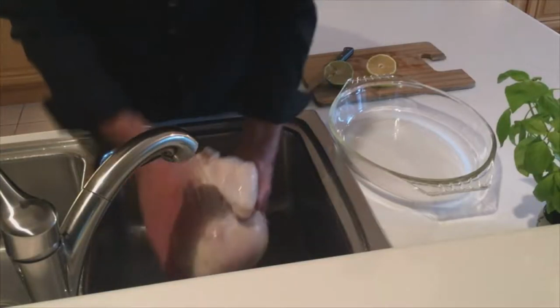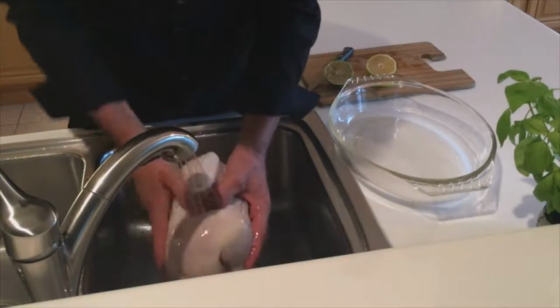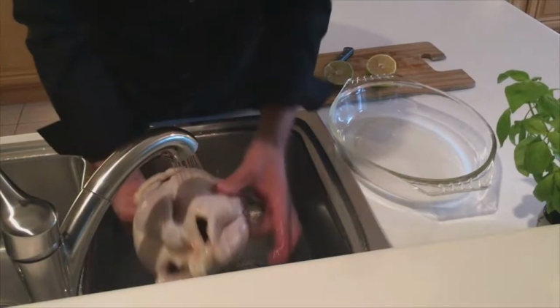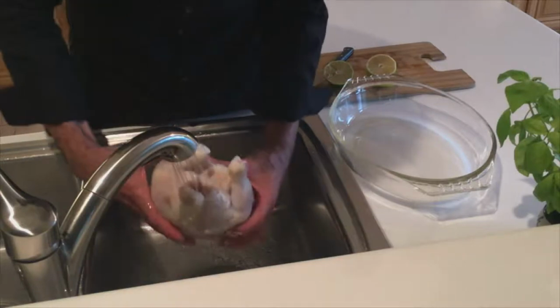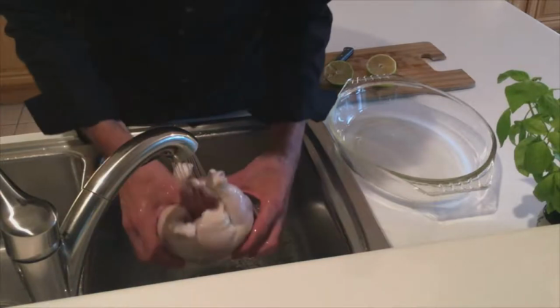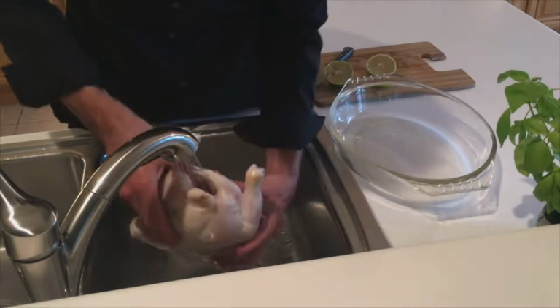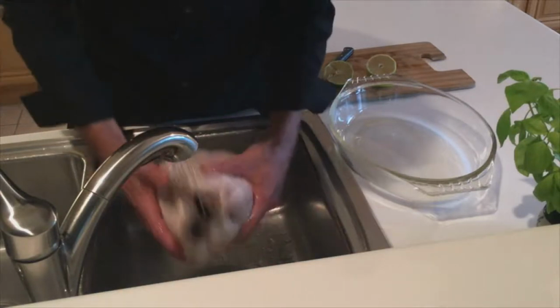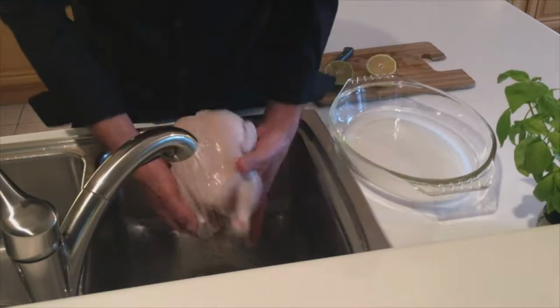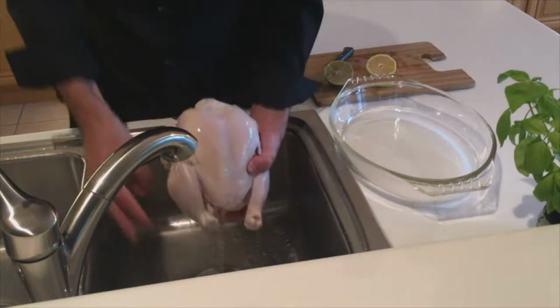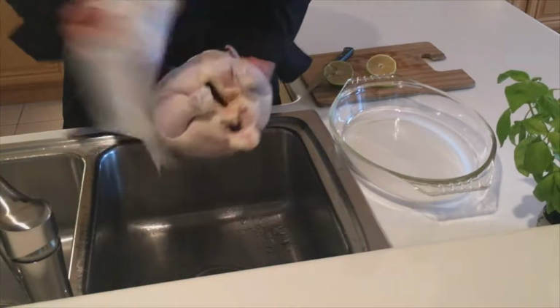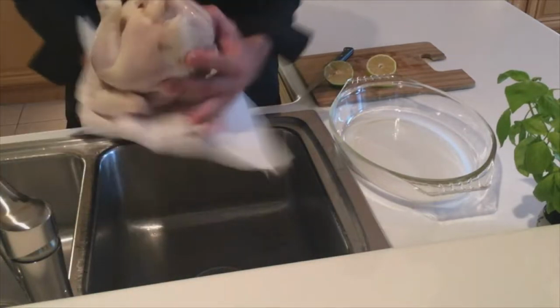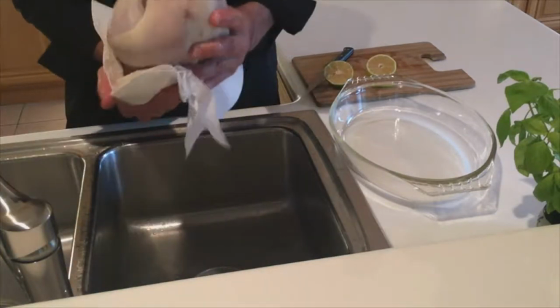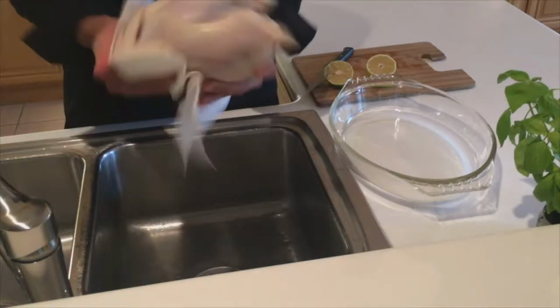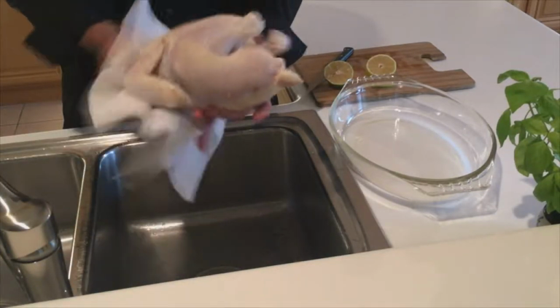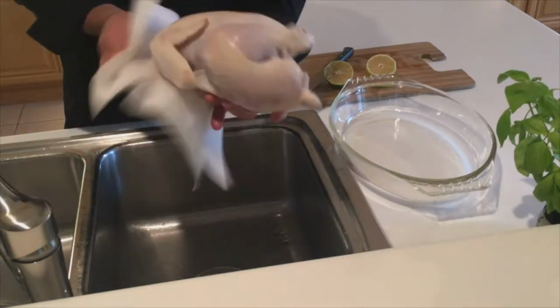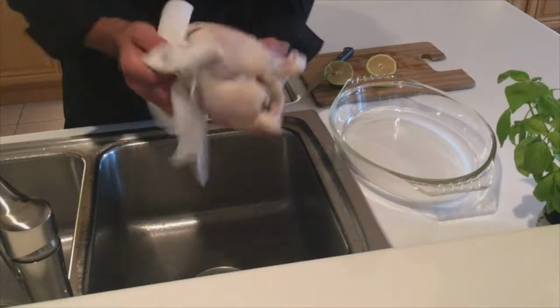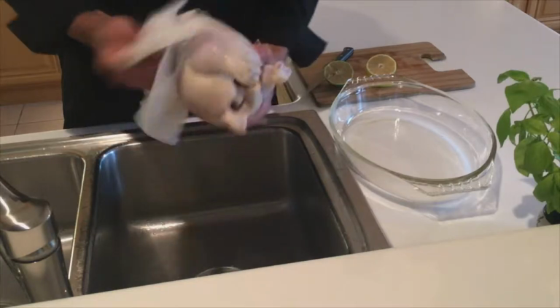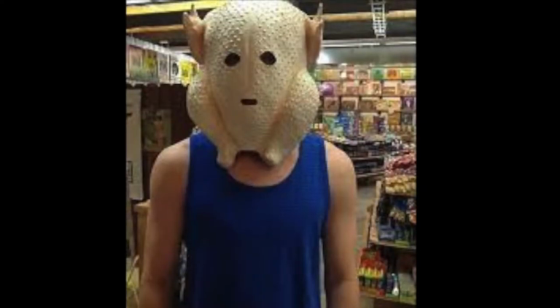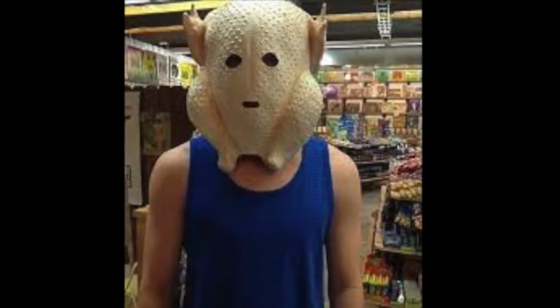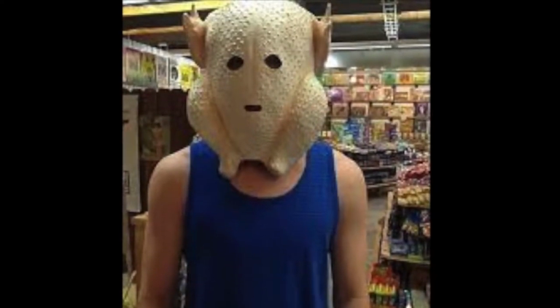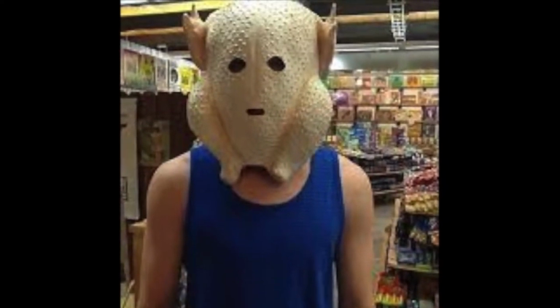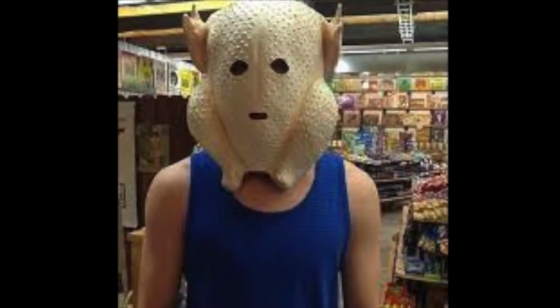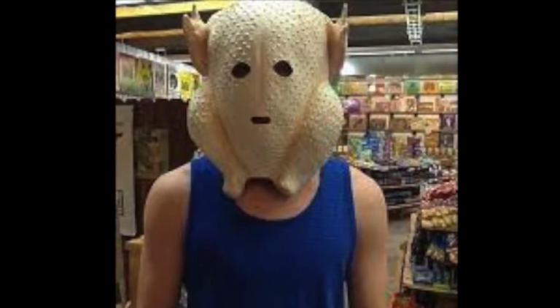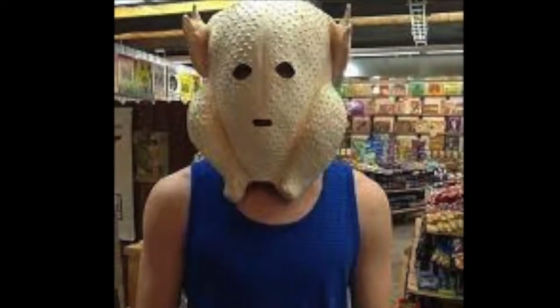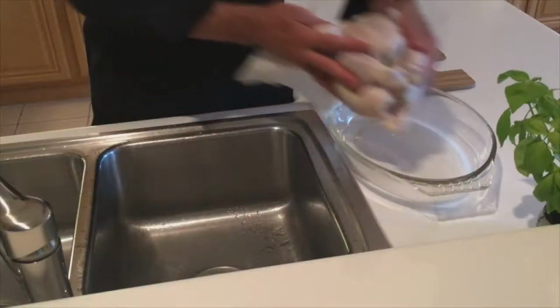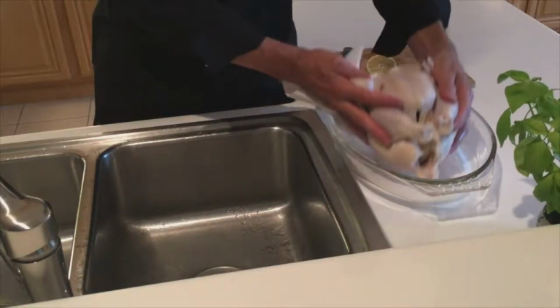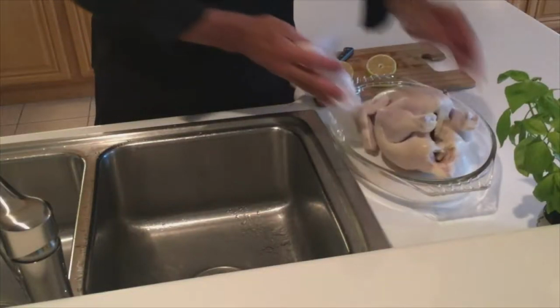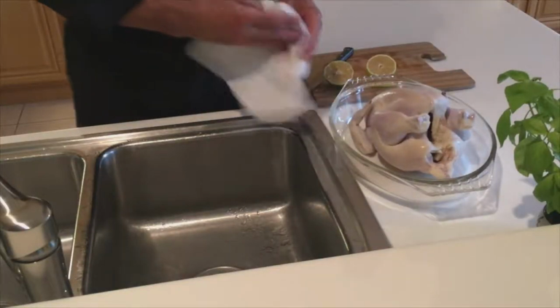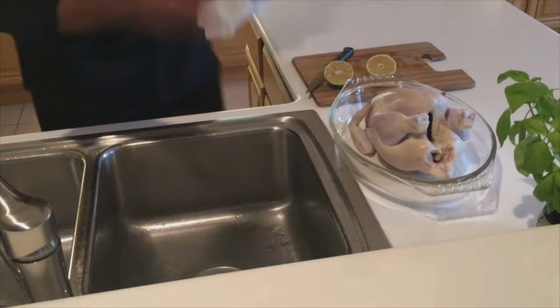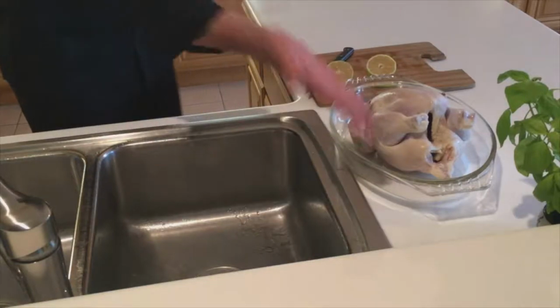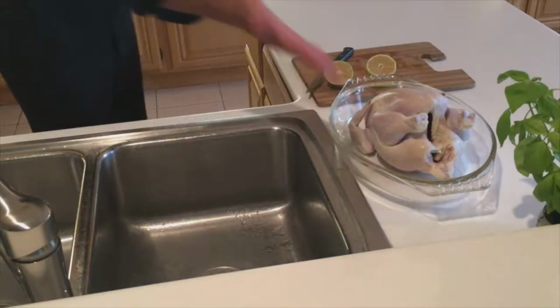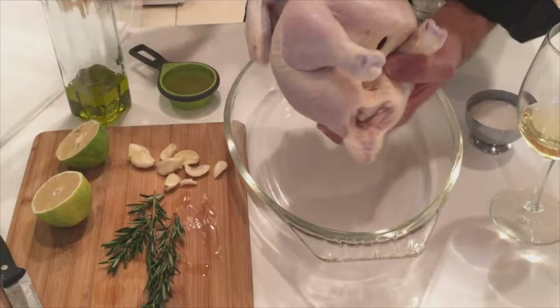Let's rinse it off with some cold water inside and out. Let's take some paper towels, pat it dry. Then we're going to take this chicken — just kidding about putting it on our head — and put it in a baking dish.